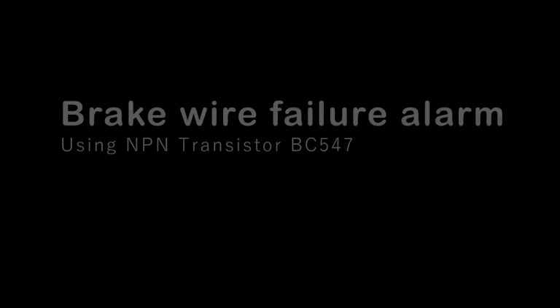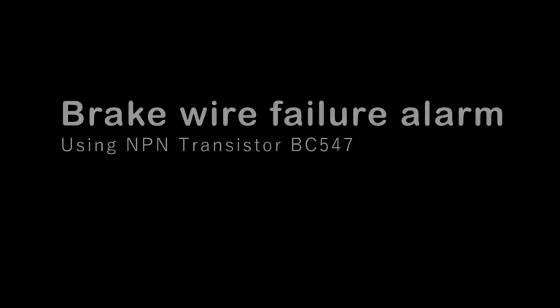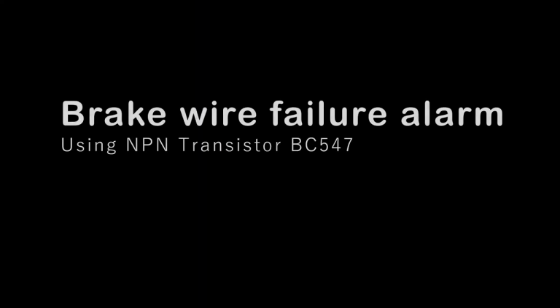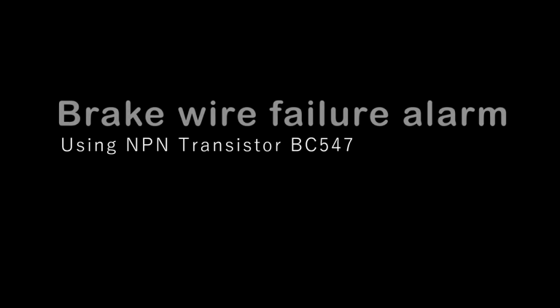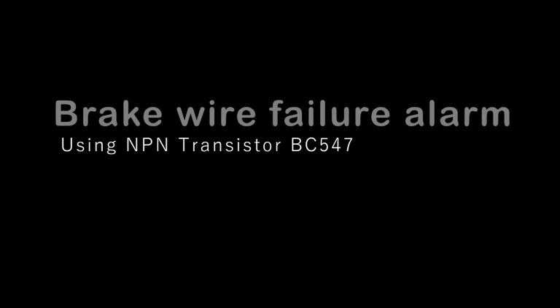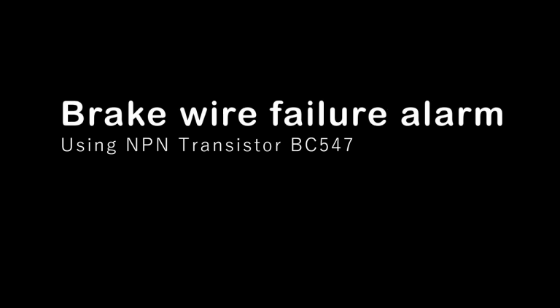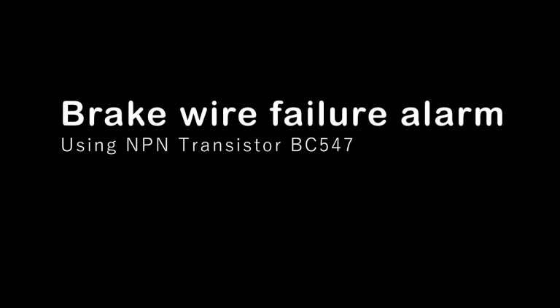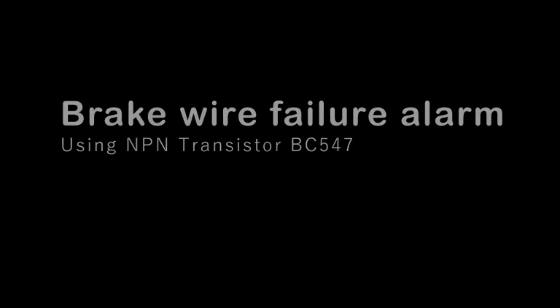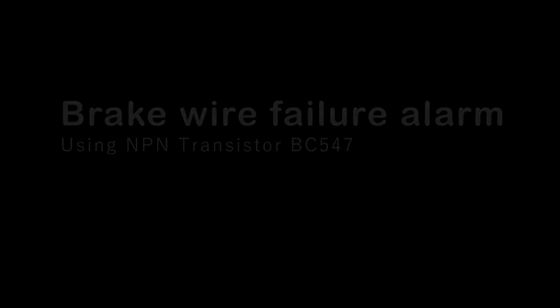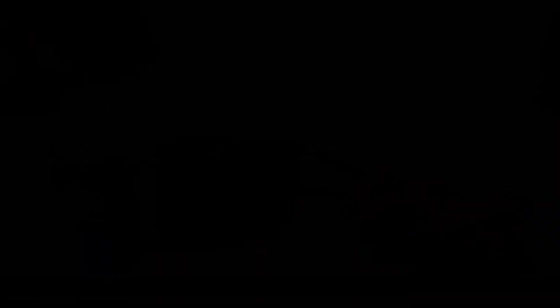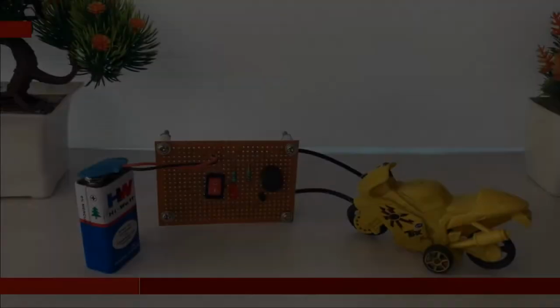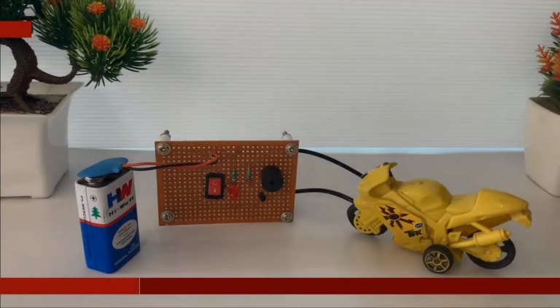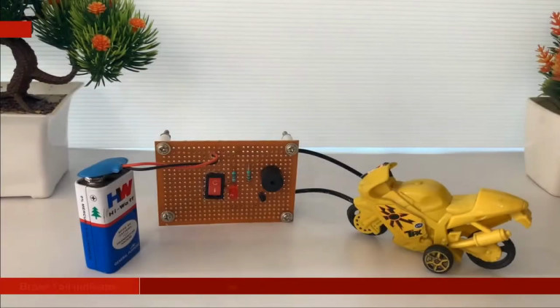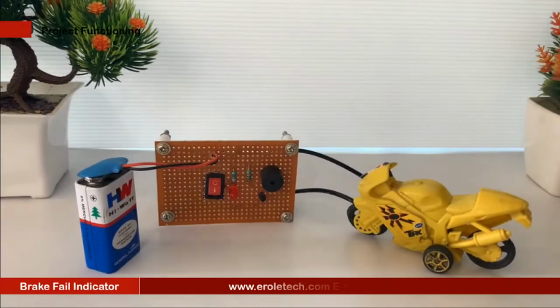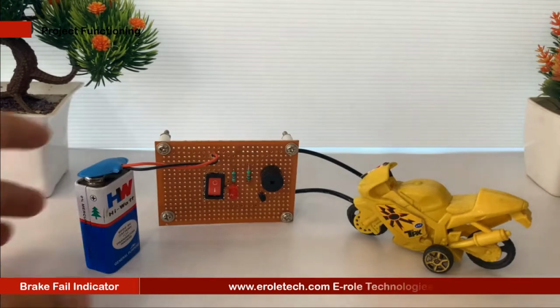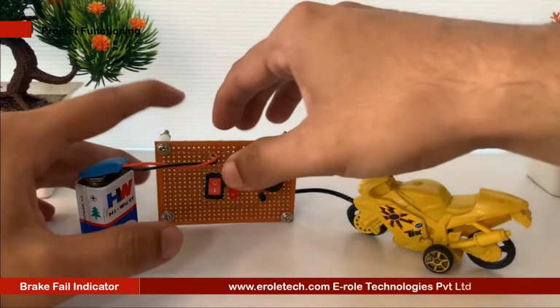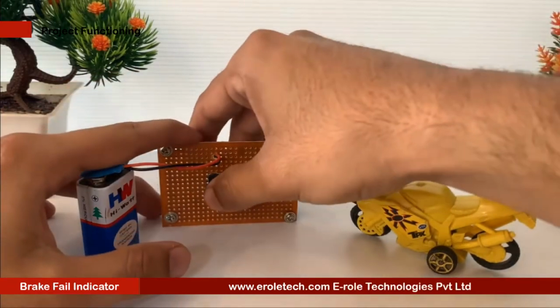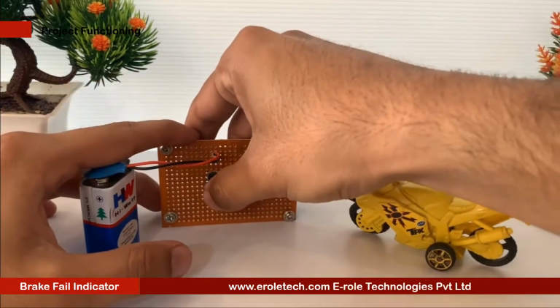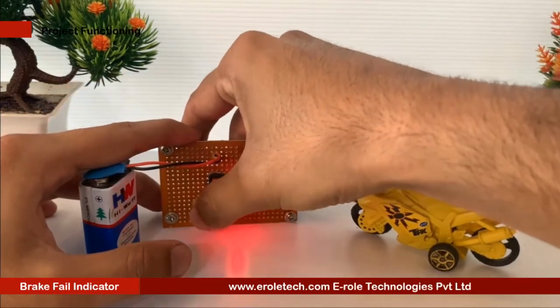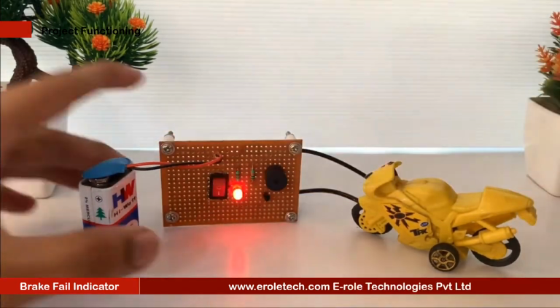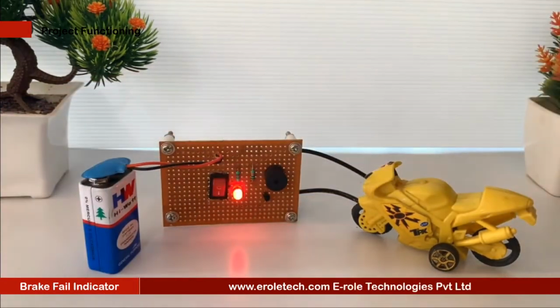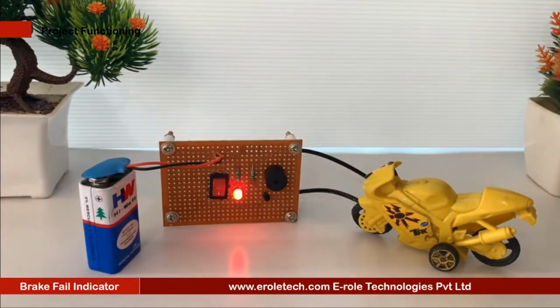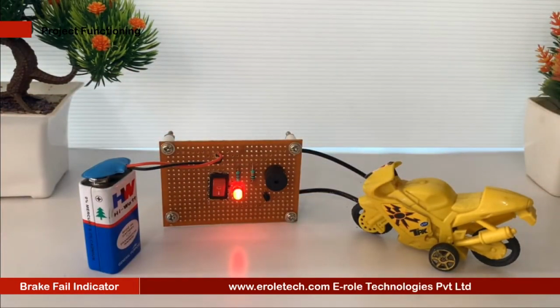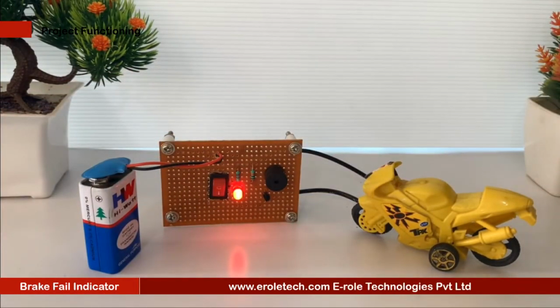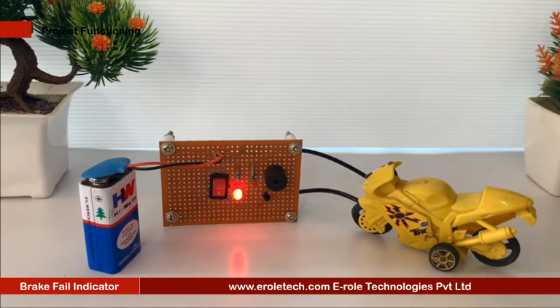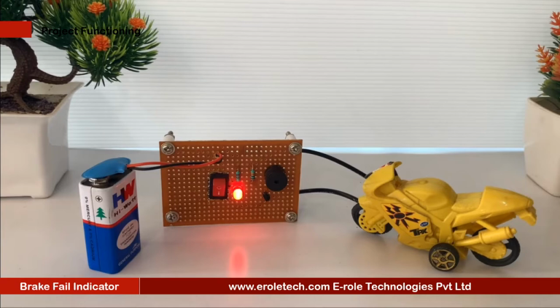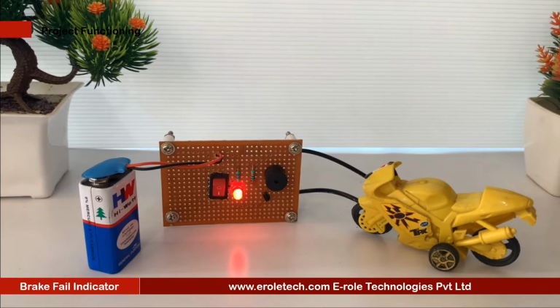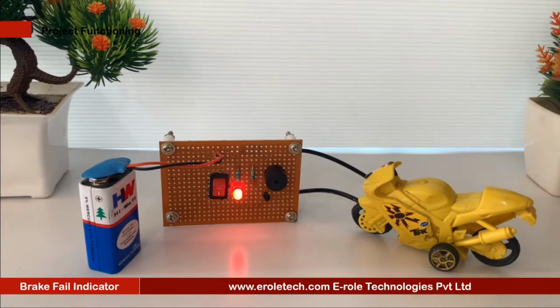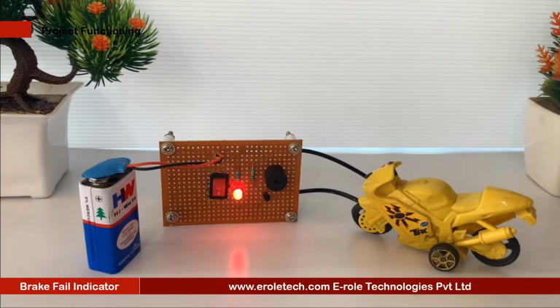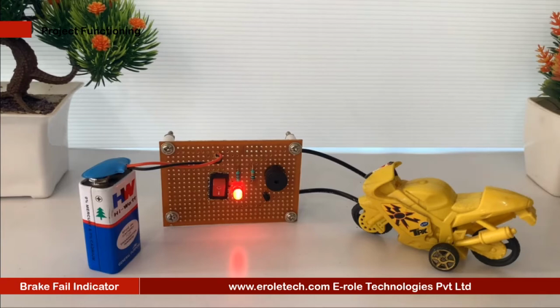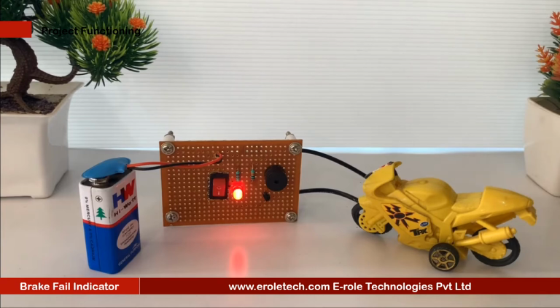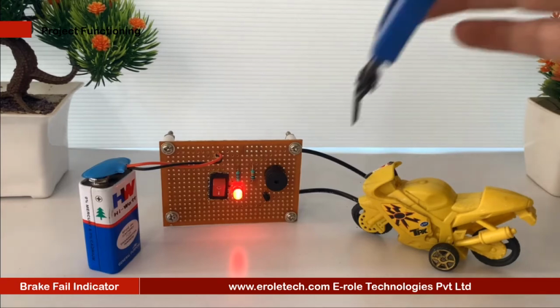Automobiles have been the primary mode of transportation for most of us, and we depend on them for our day-to-day commute. Unfortunately, there are lots of mishappenings that could occur while driving an automobile, and brake failures are one such case.